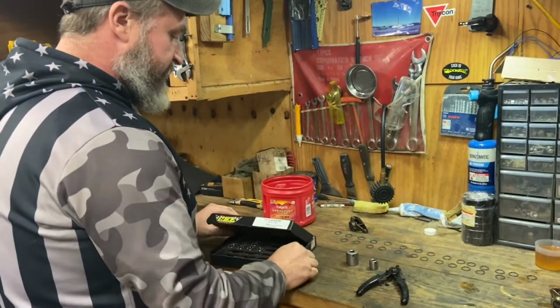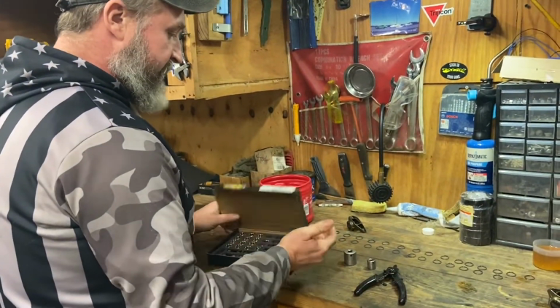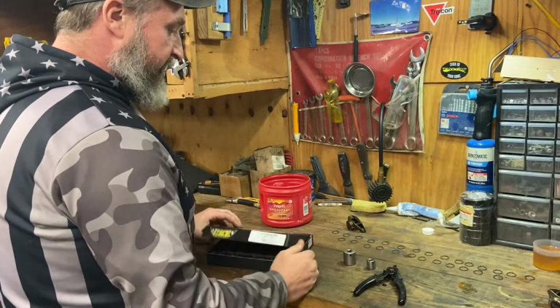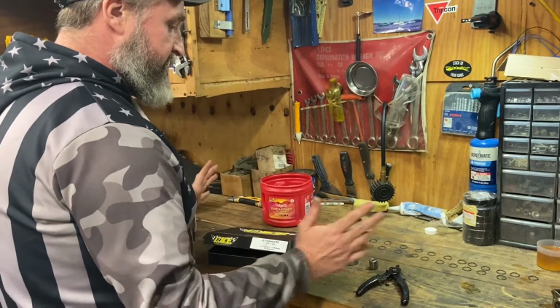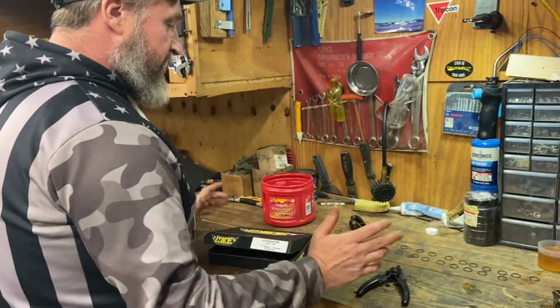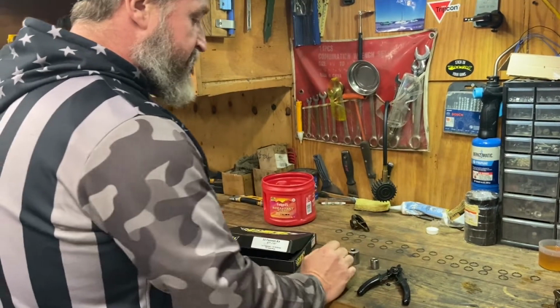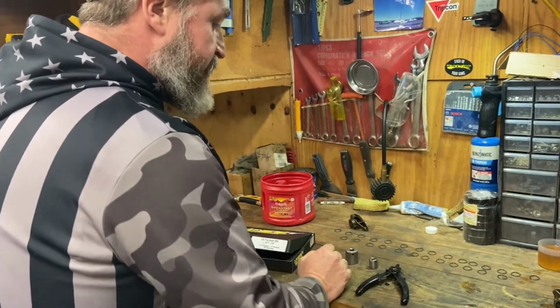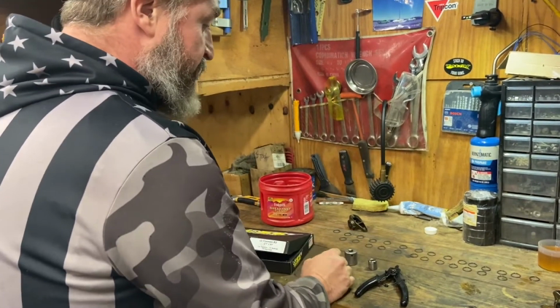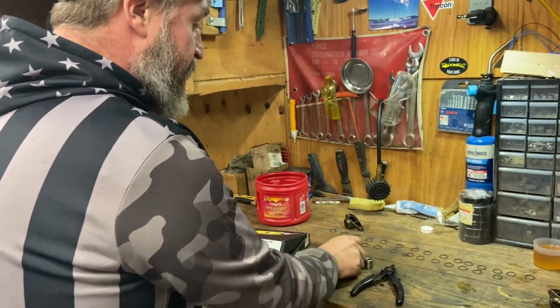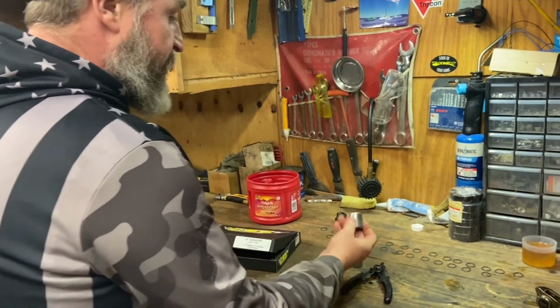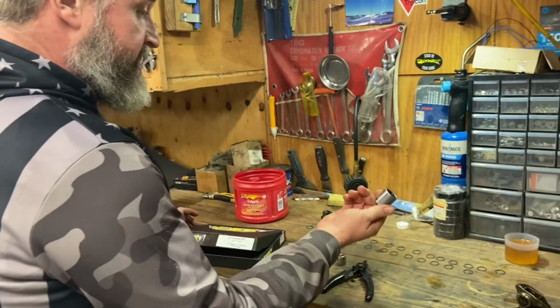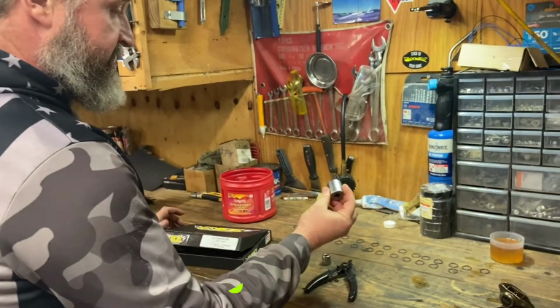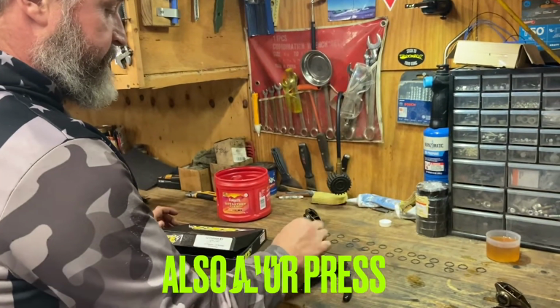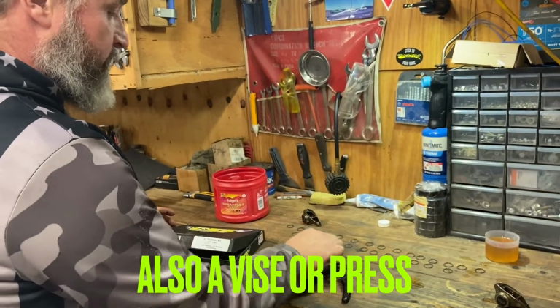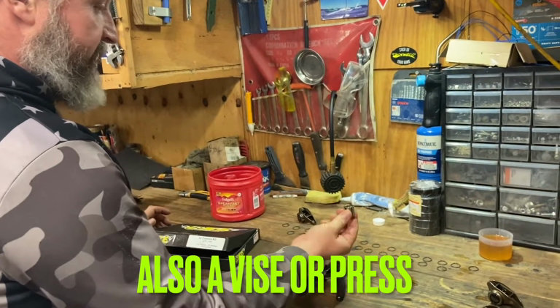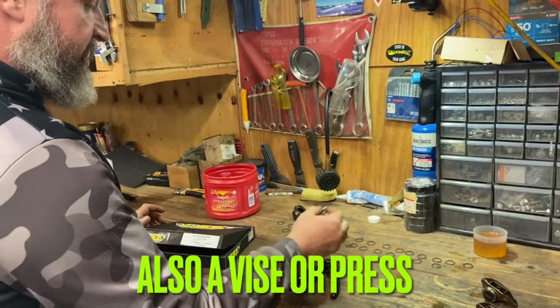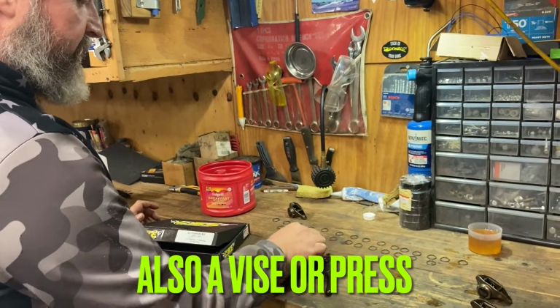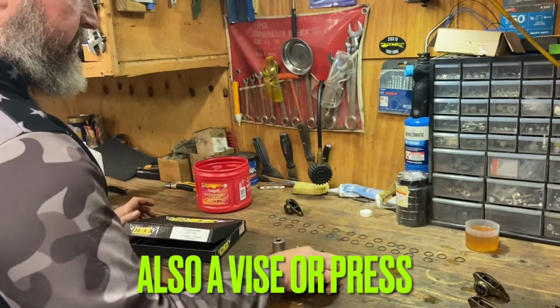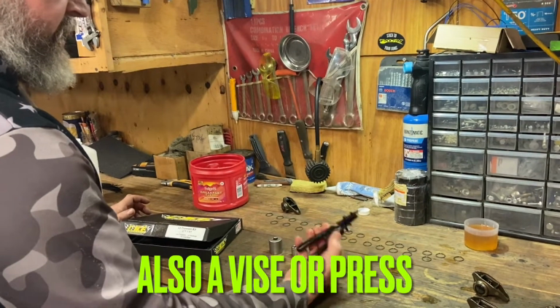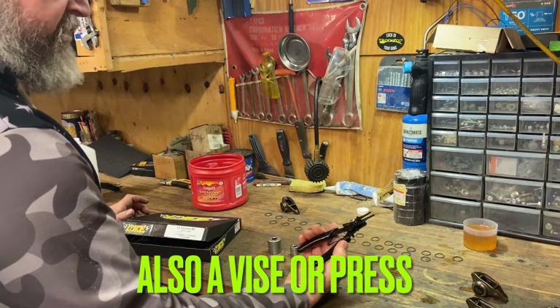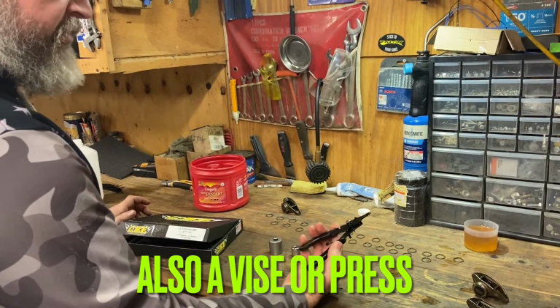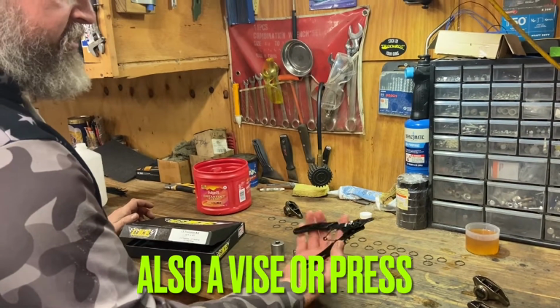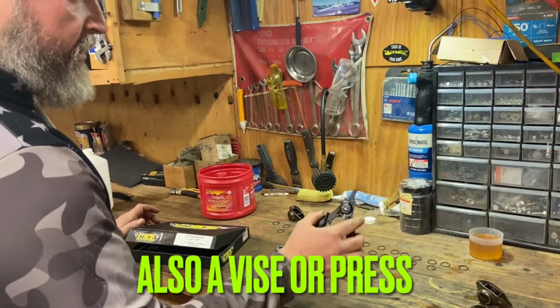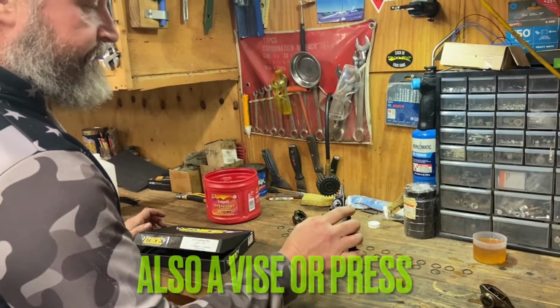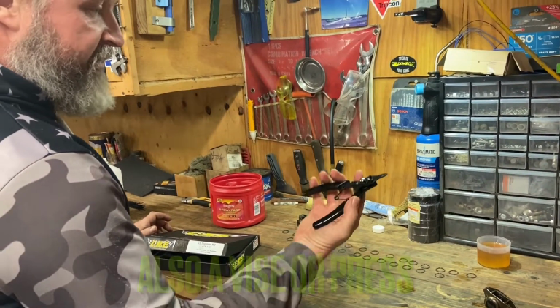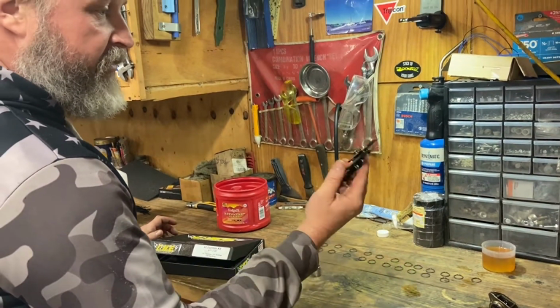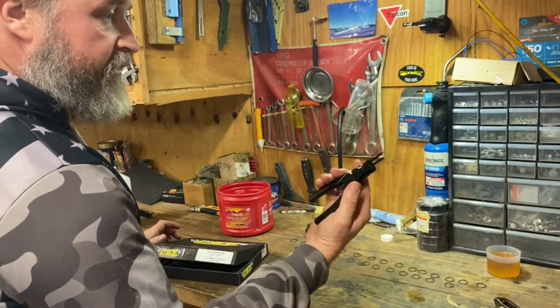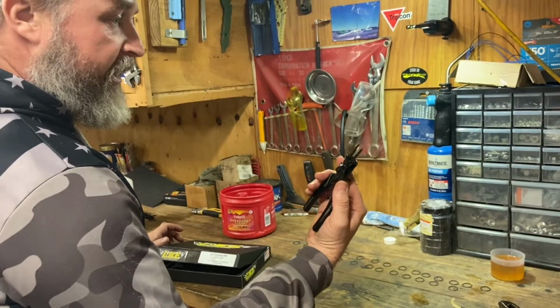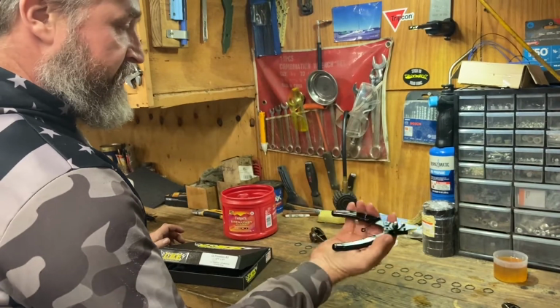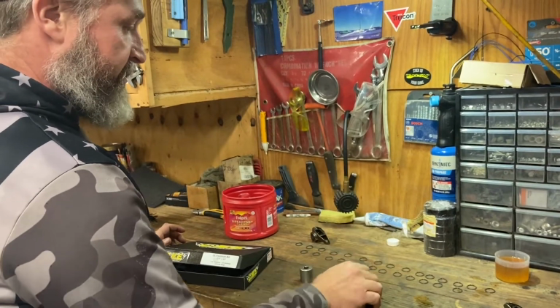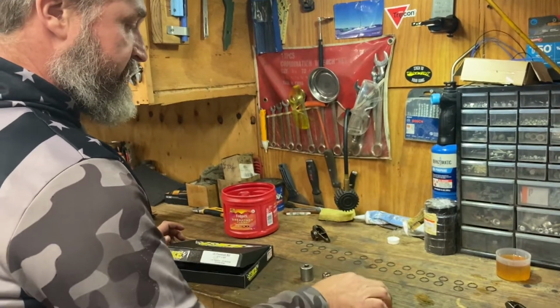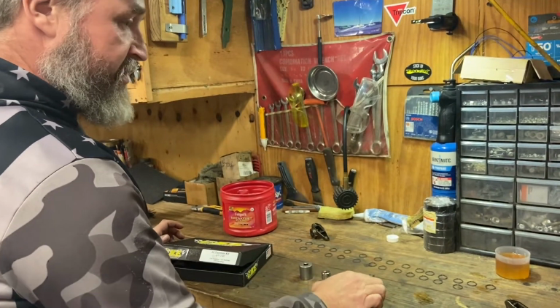Like I said, I've done quite a few of these. To do this, what you're going to need is a 7/8 socket, 9/16 socket, and a pair of snap ring pliers. I got these from Harbor Freight because you don't use them that much, so just some cheapies.